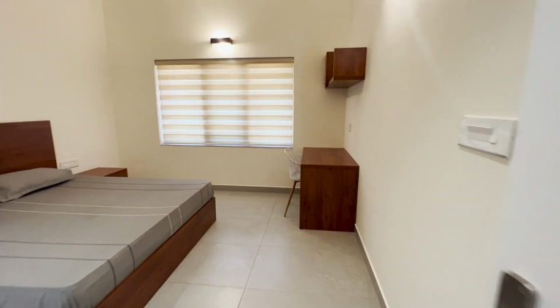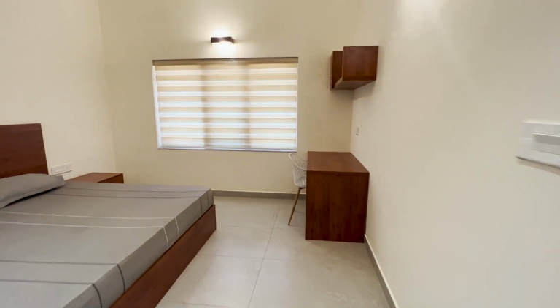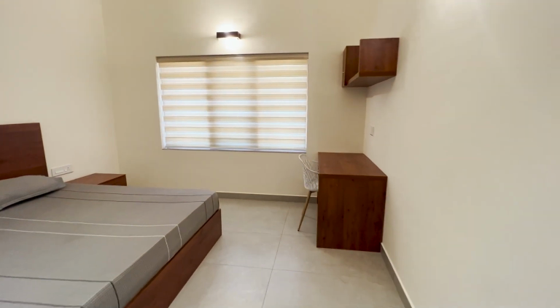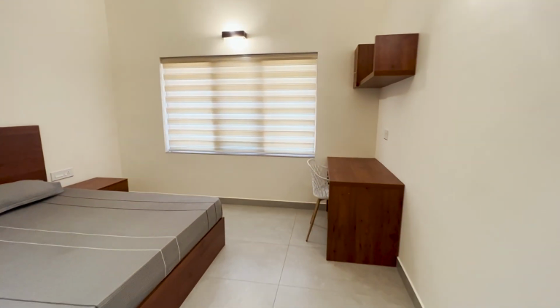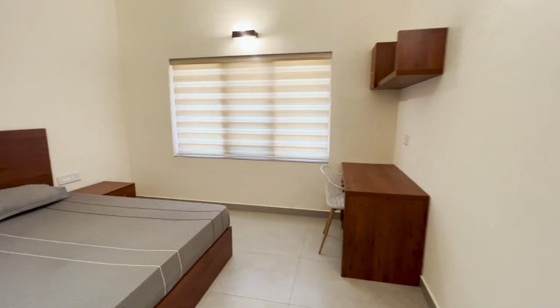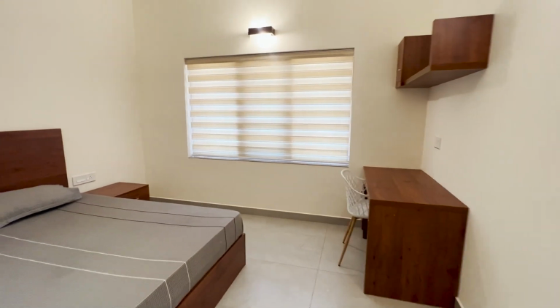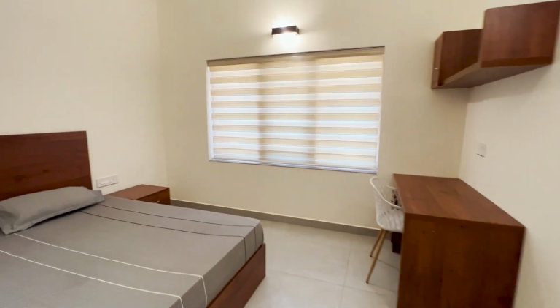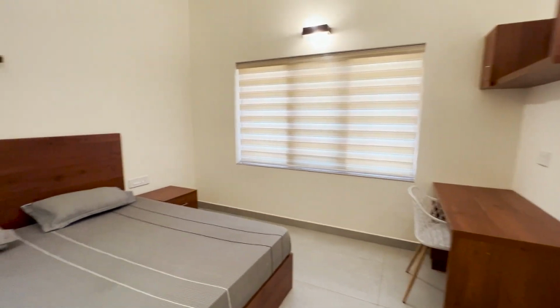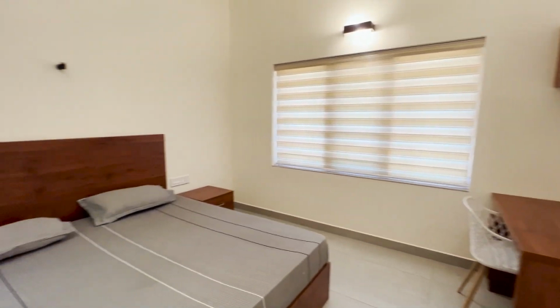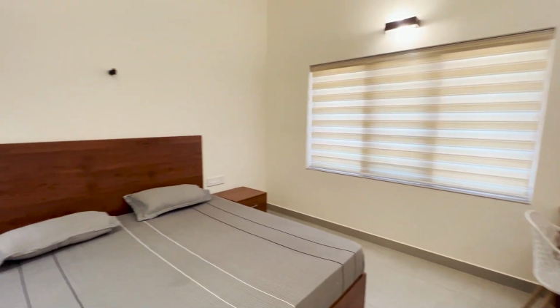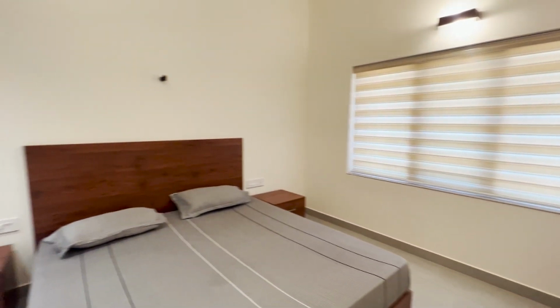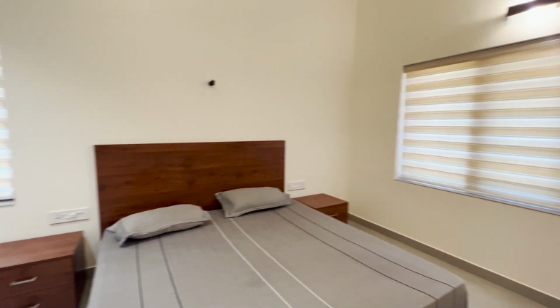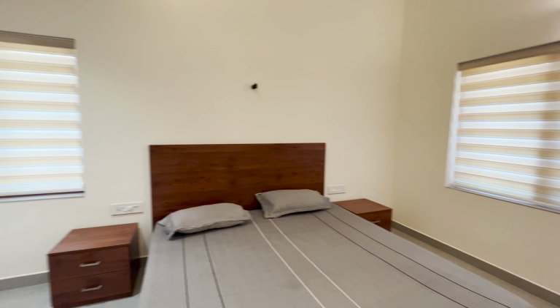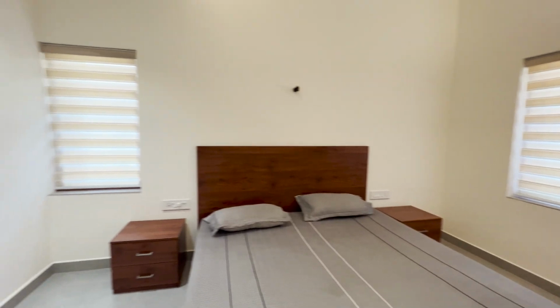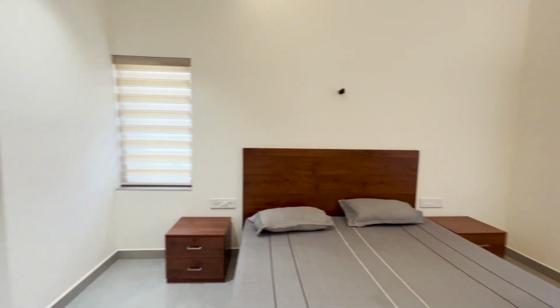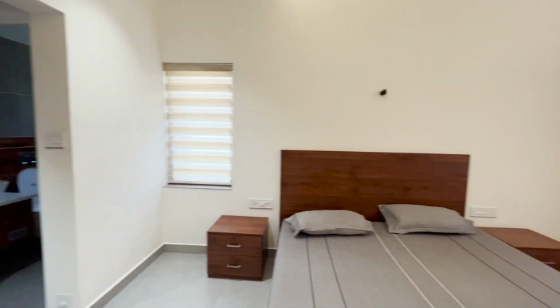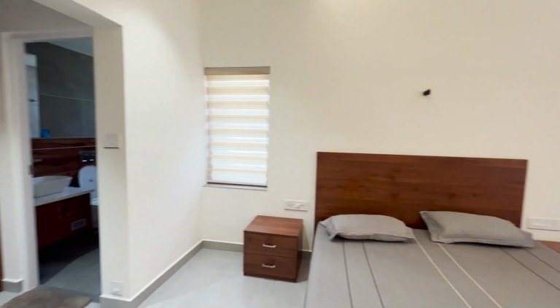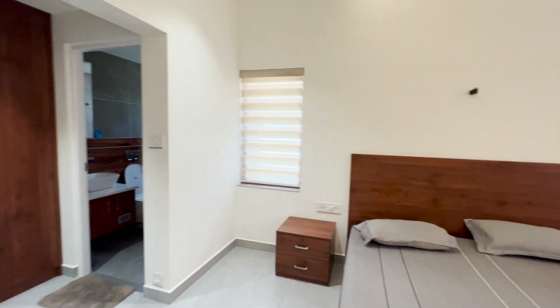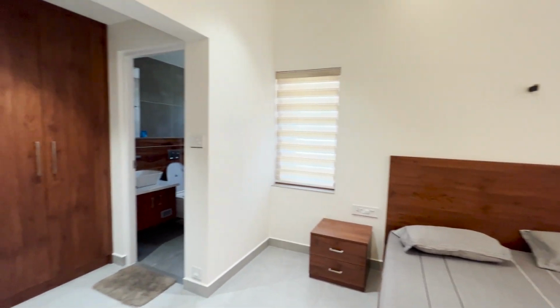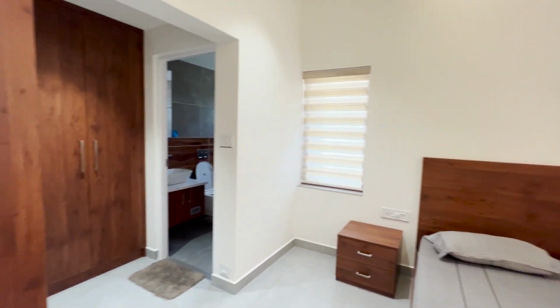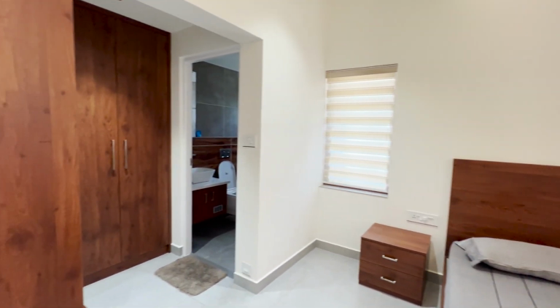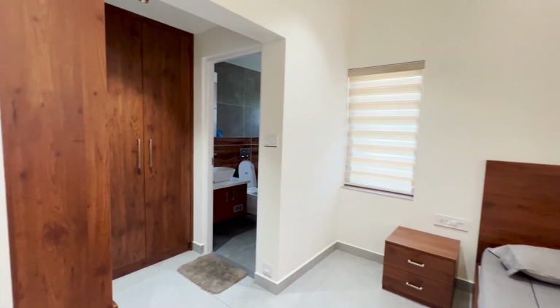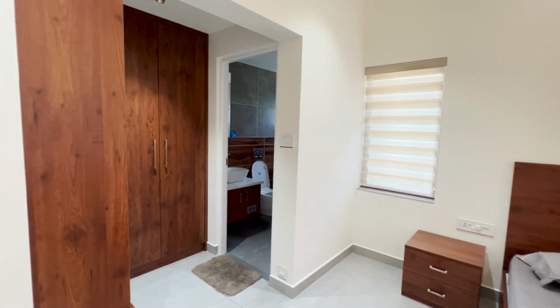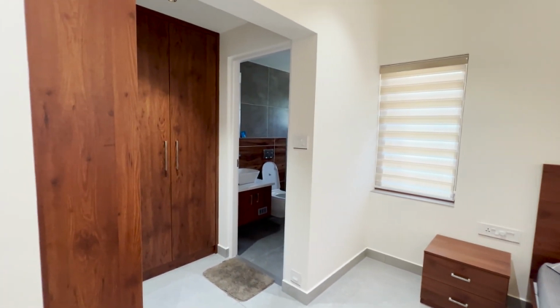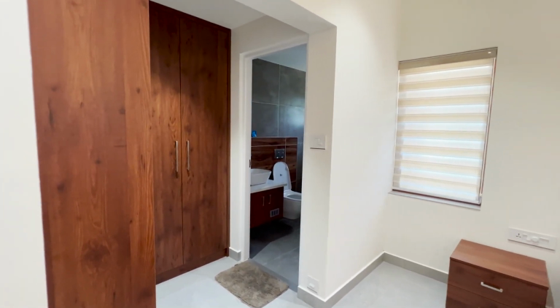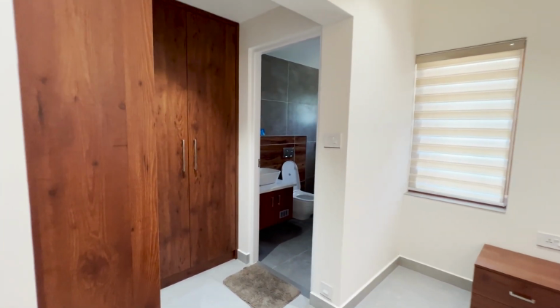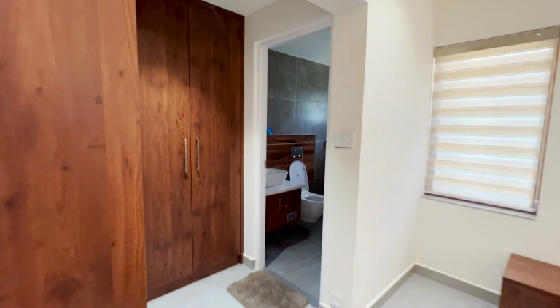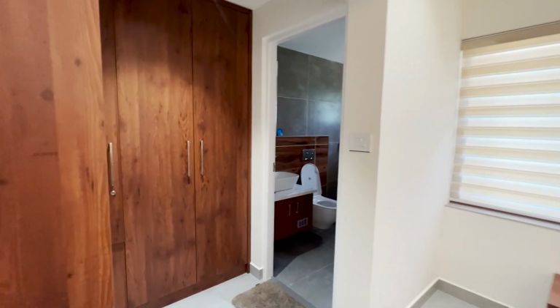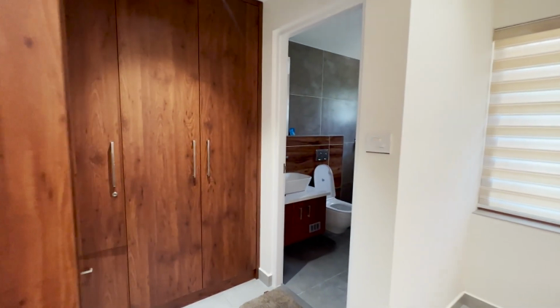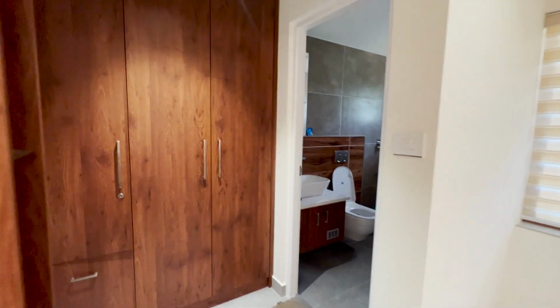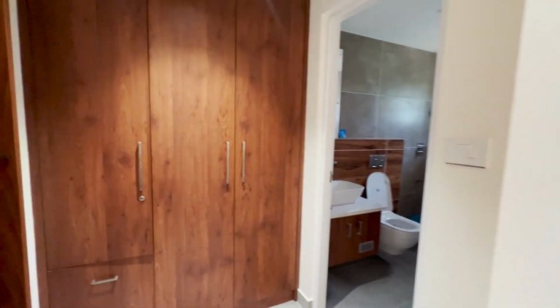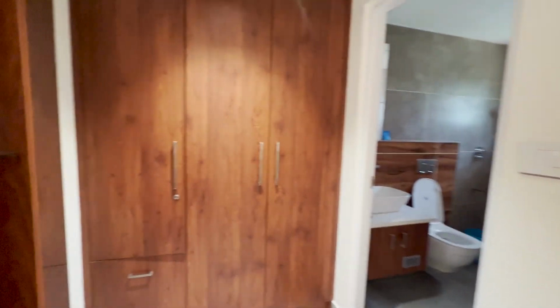This is the simple and spacious bedroom. A study area, side table, bed cot, wardrobe mirror unit, and attached bathroom are given here.